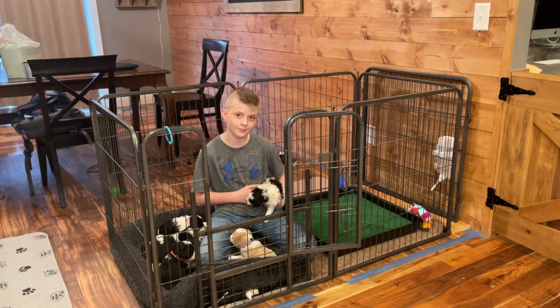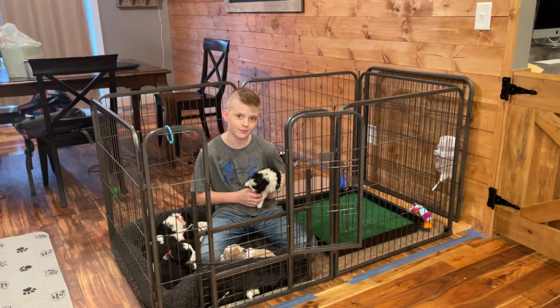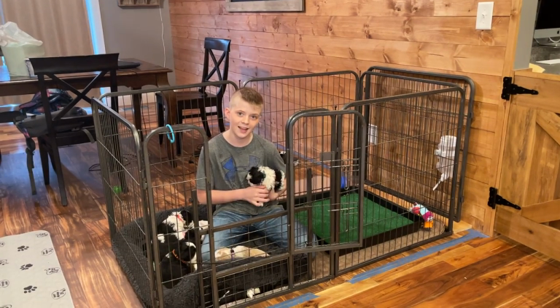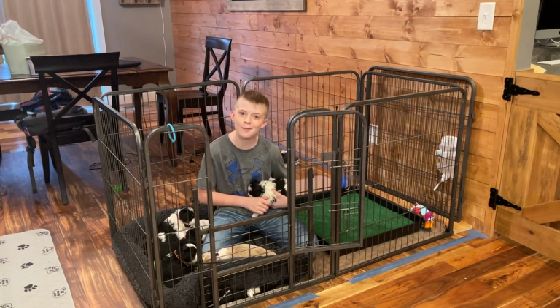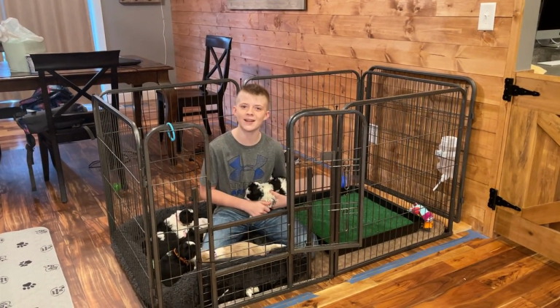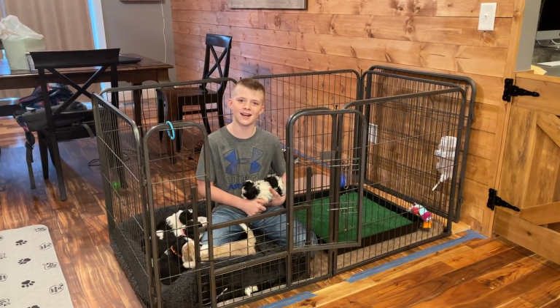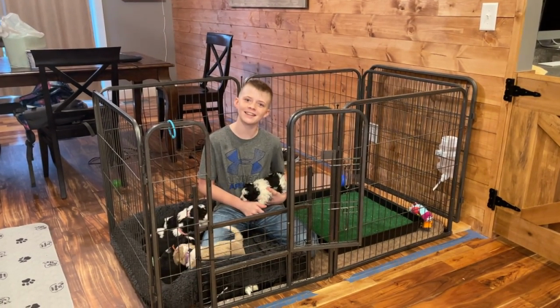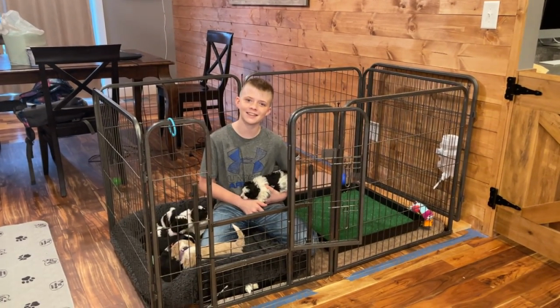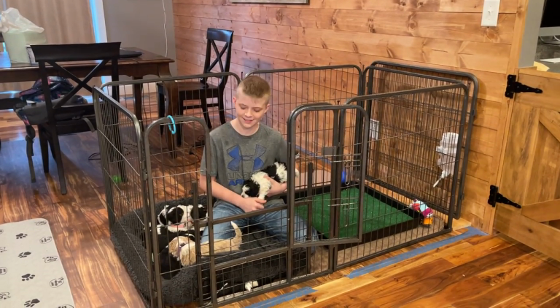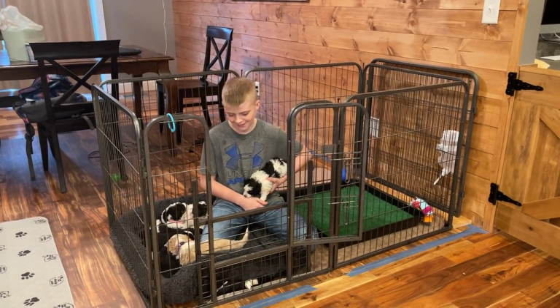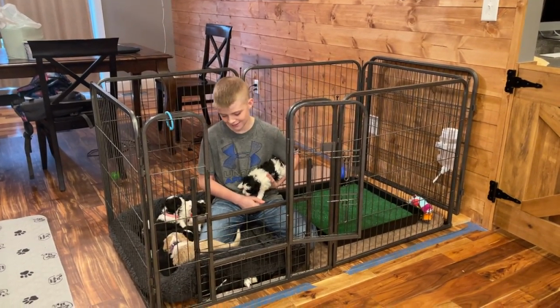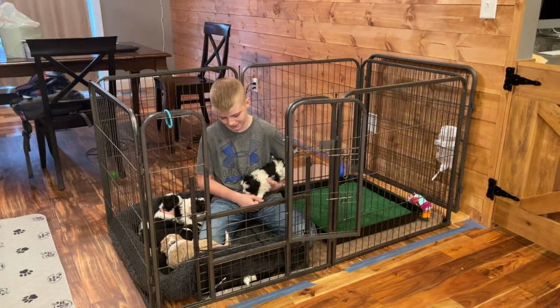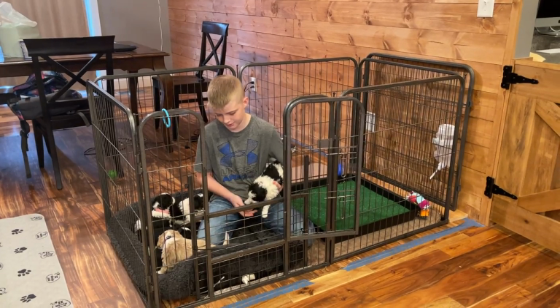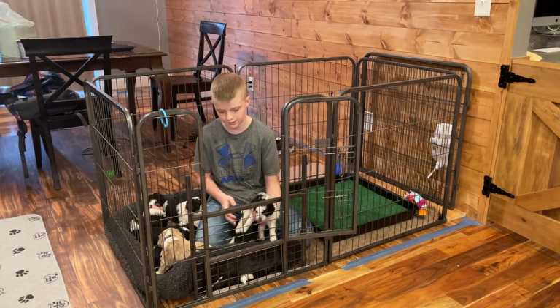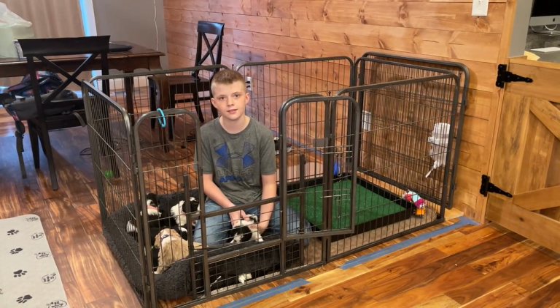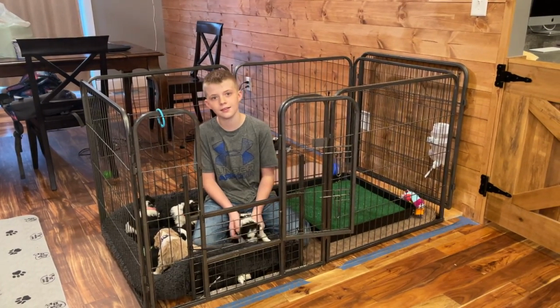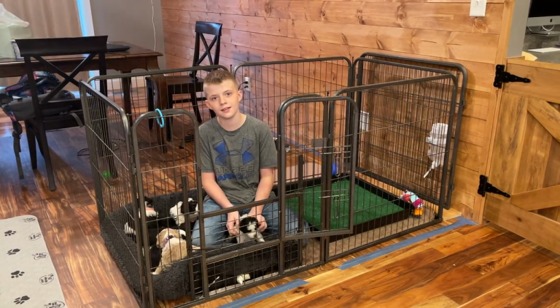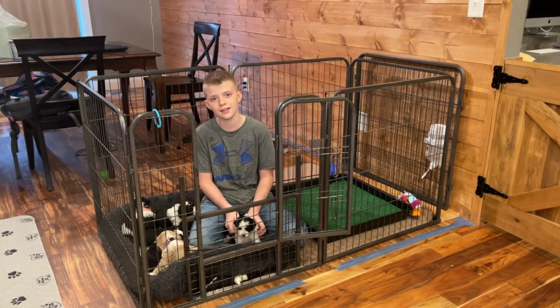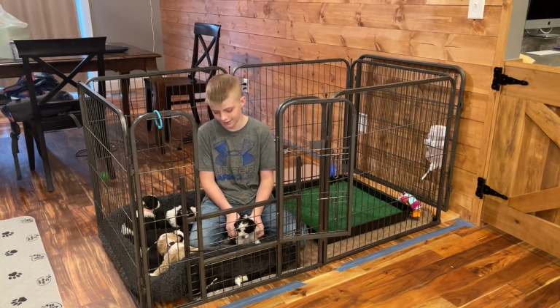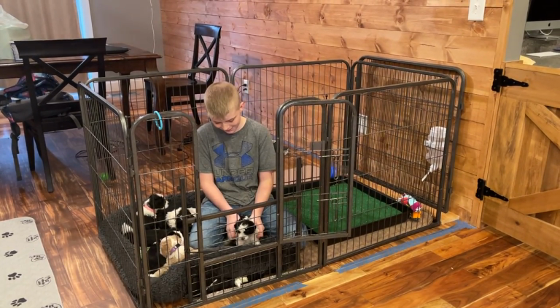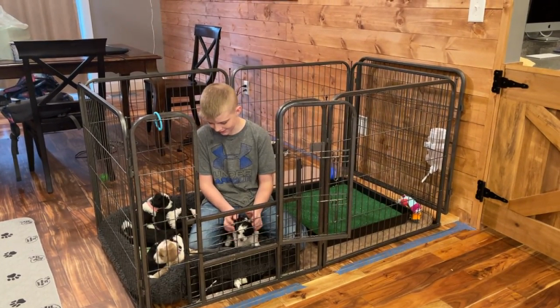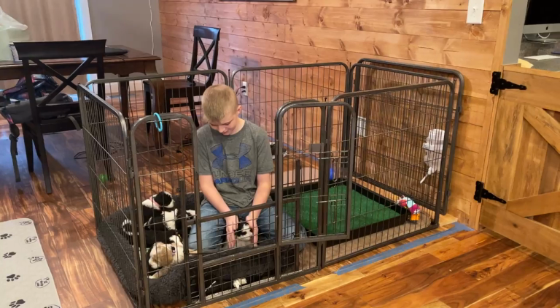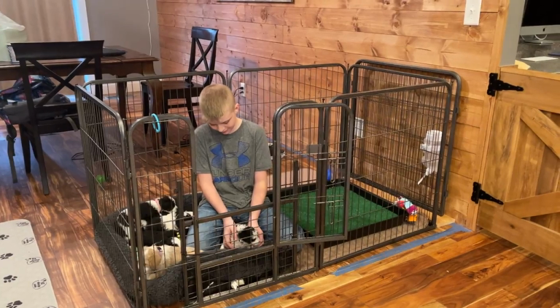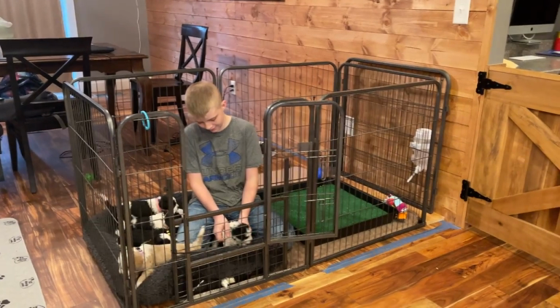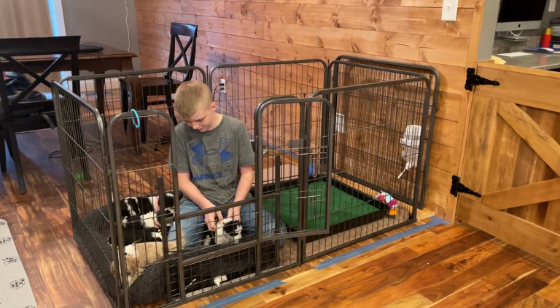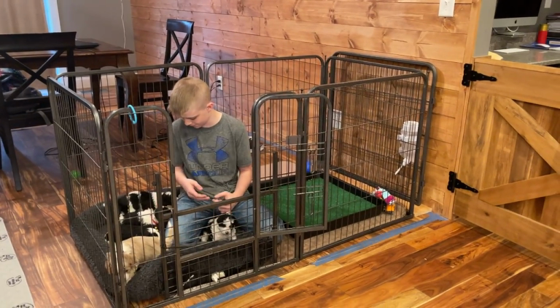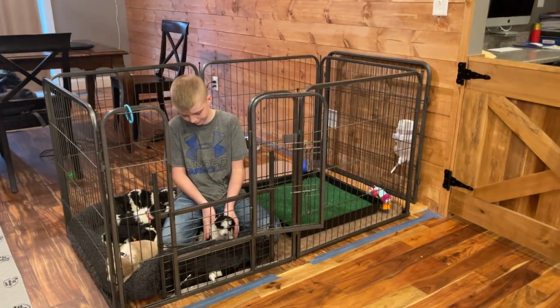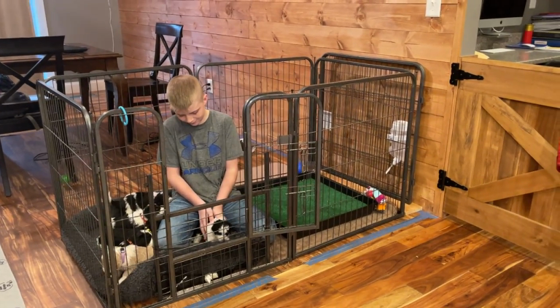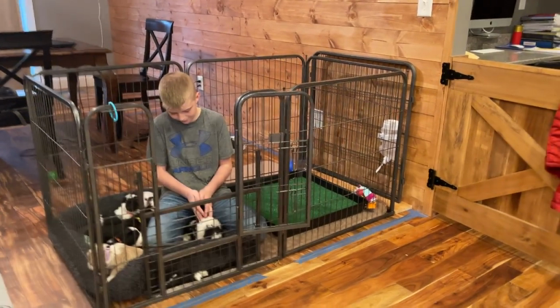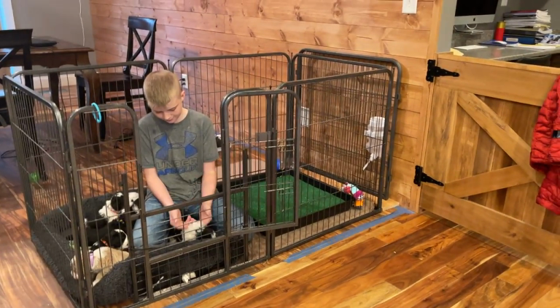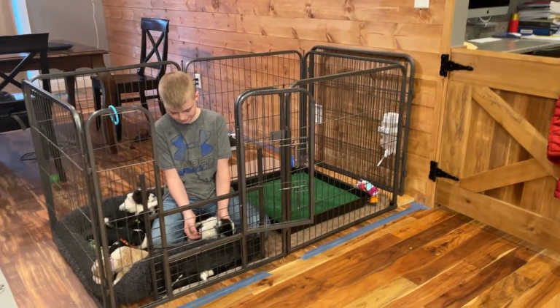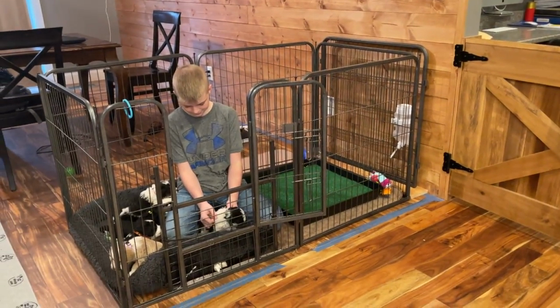Happy Movie Monday everybody! We are here with Sugar Bear and Remington's litter of F1 micro mini Berniedoodles. We have recently moved them into the dining room where they have their playpen.